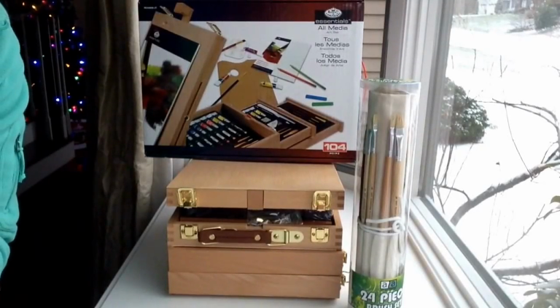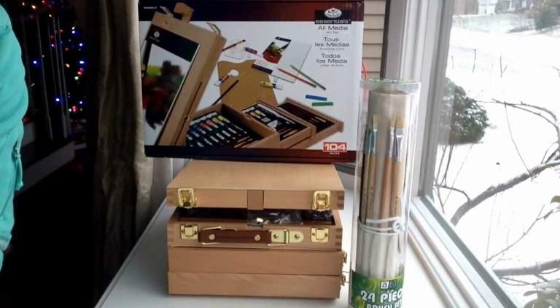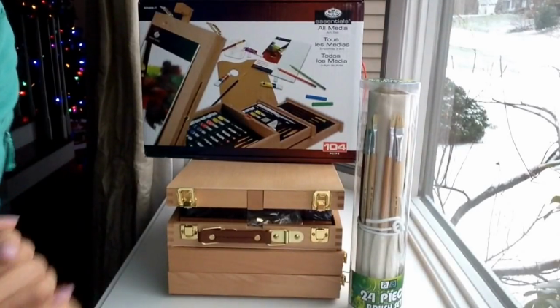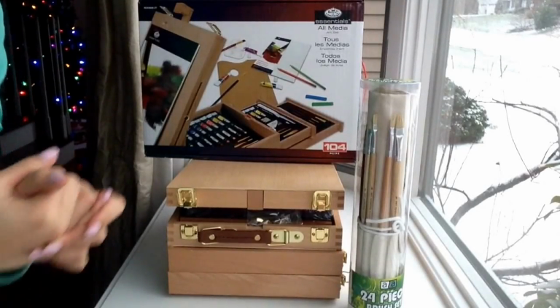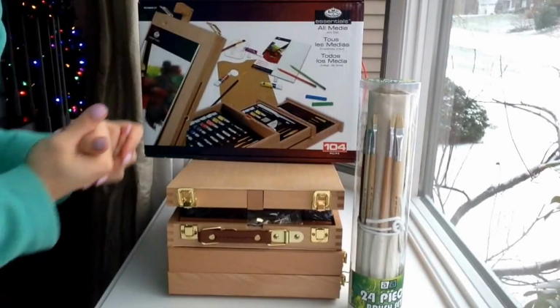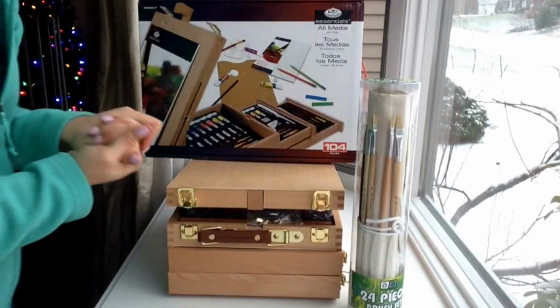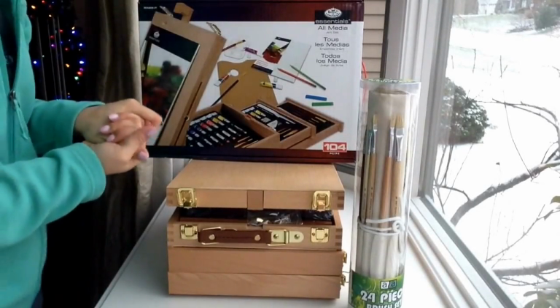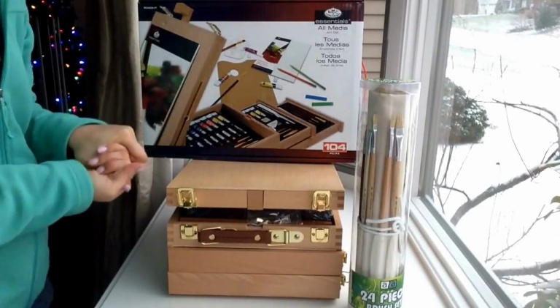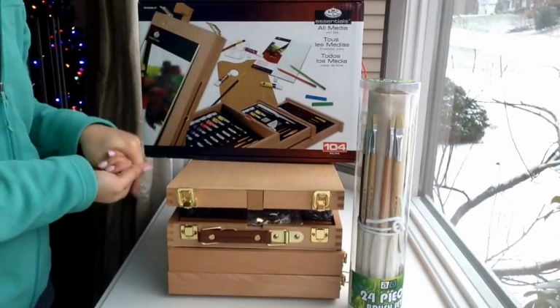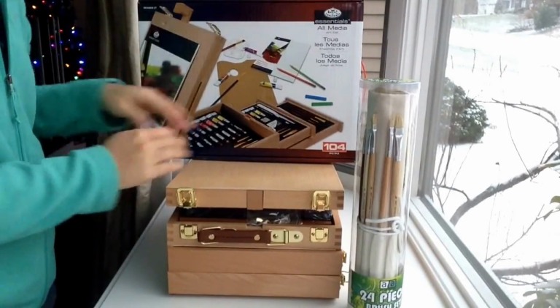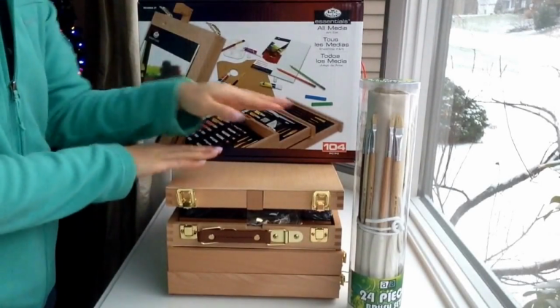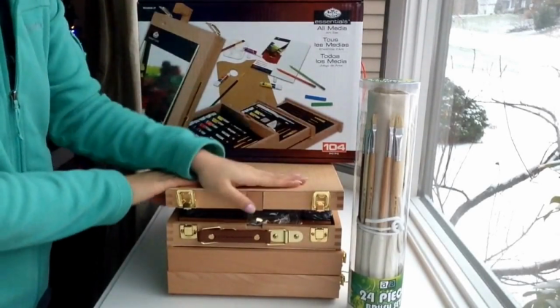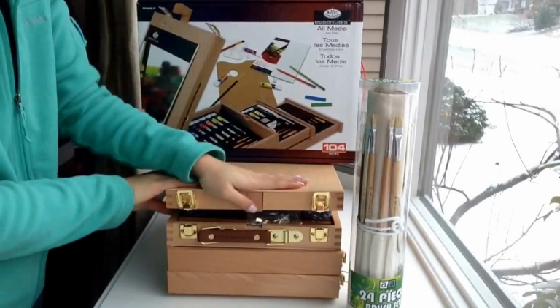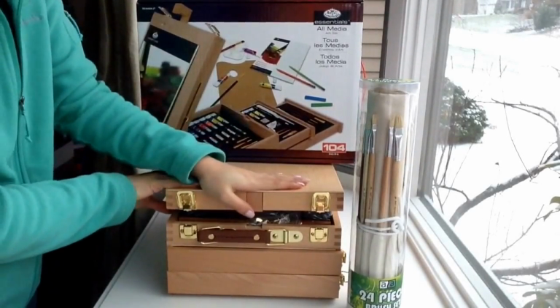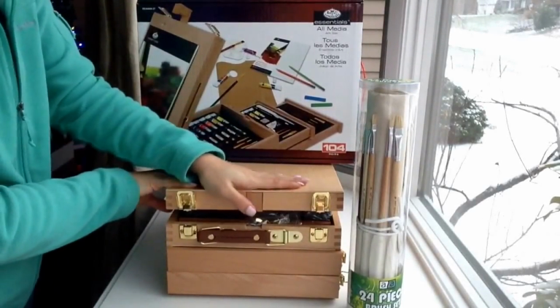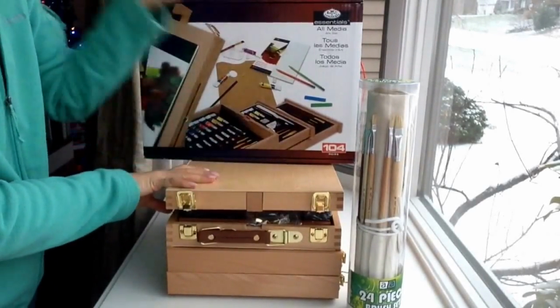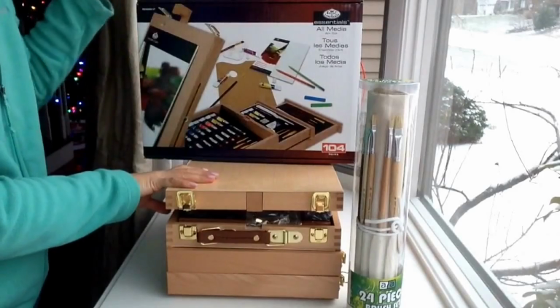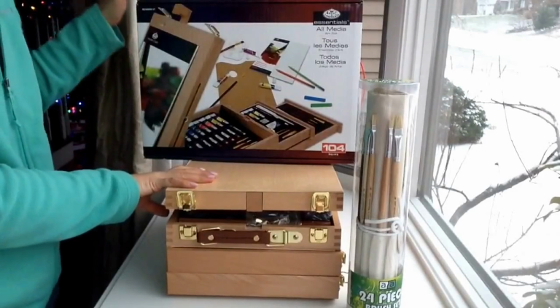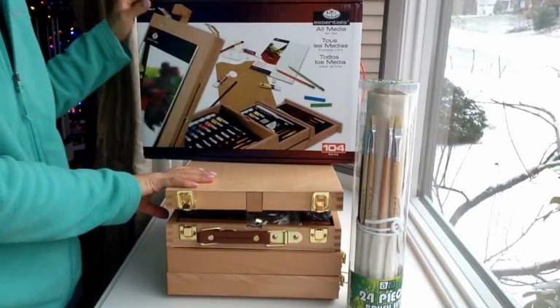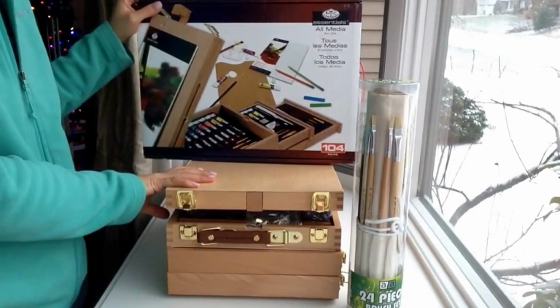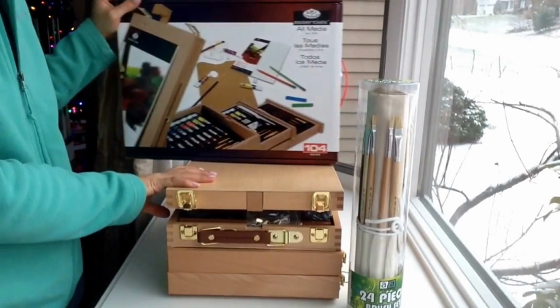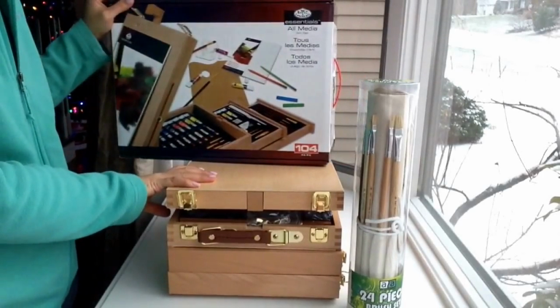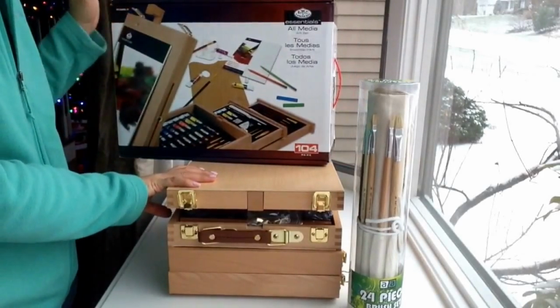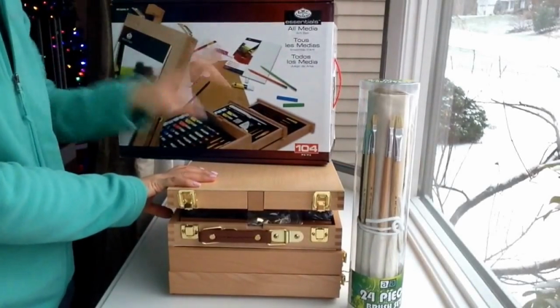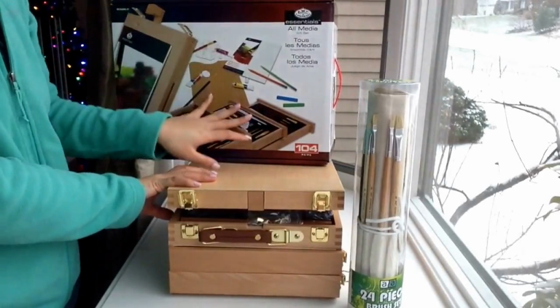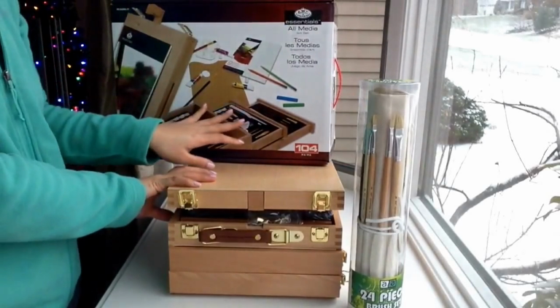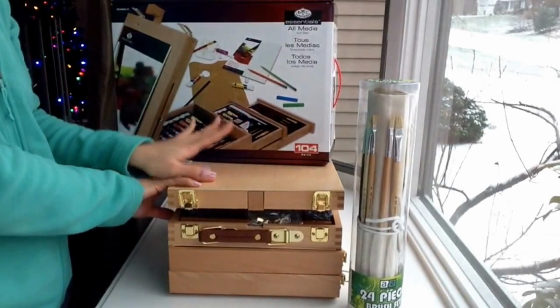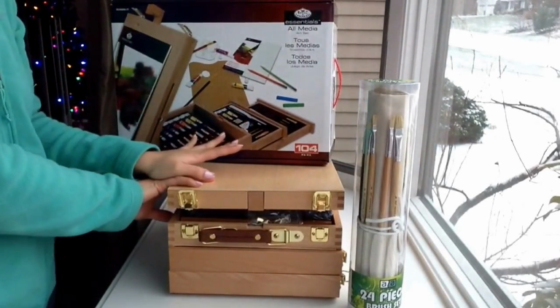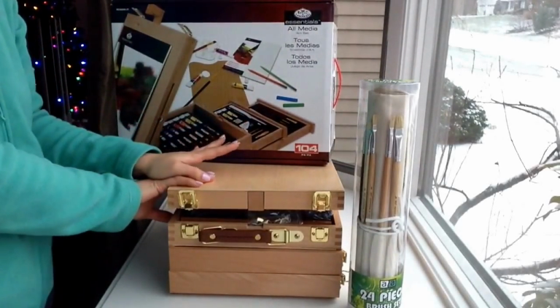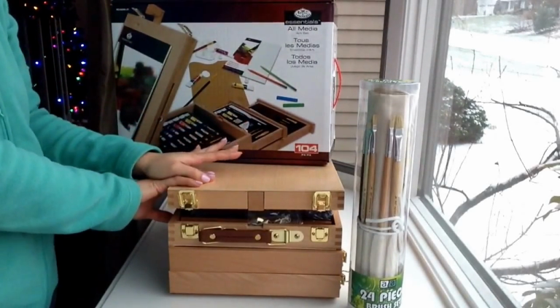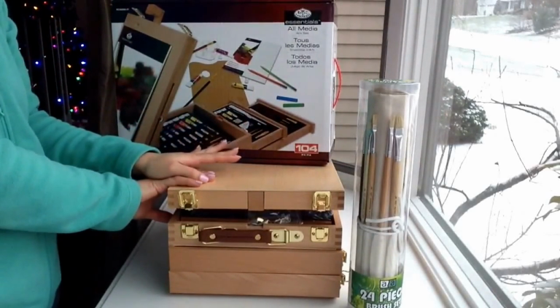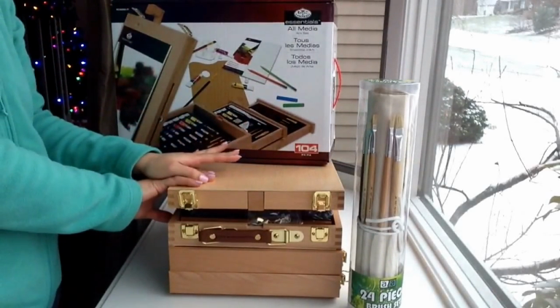Hi everyone, I'm going to be doing a quick video on something that I purchased recently — this is the Royal and Langnickel Essentials all media art set.